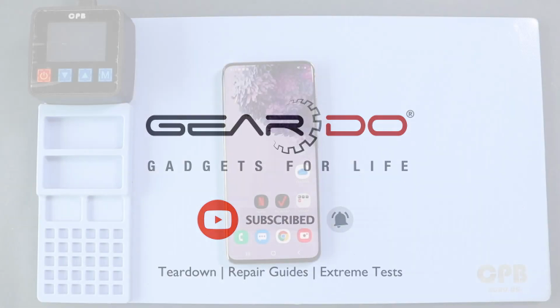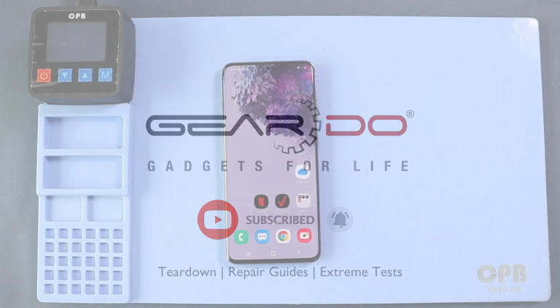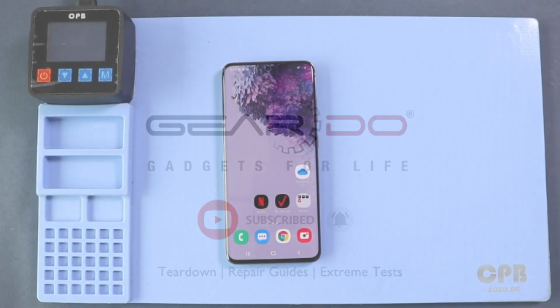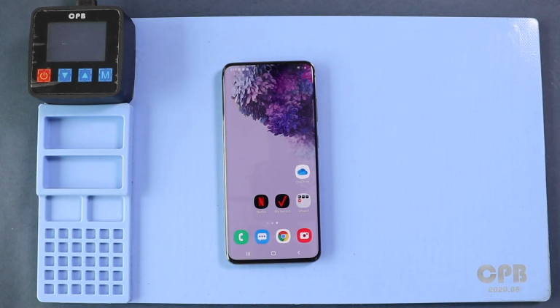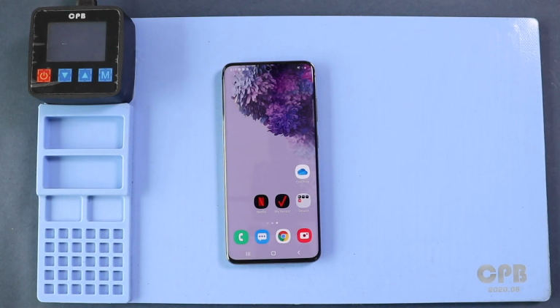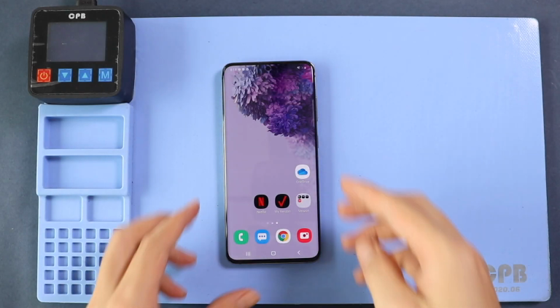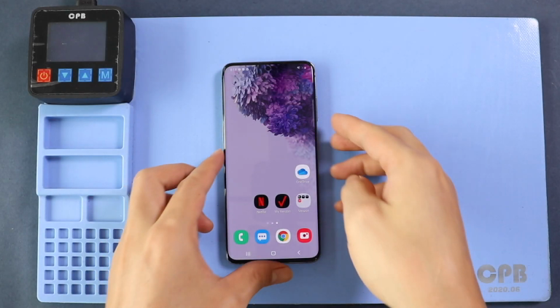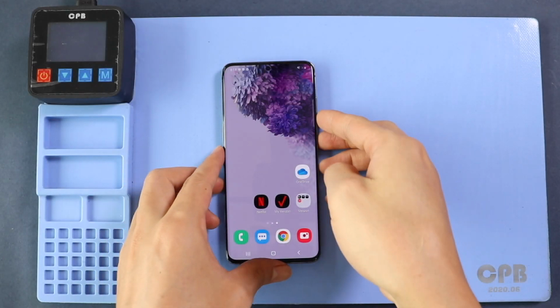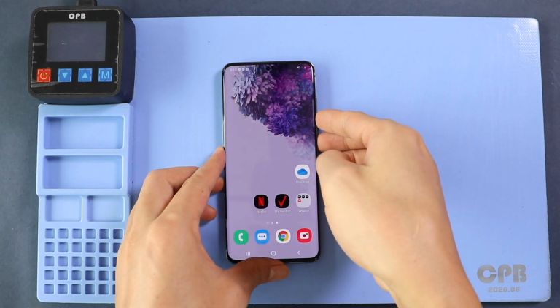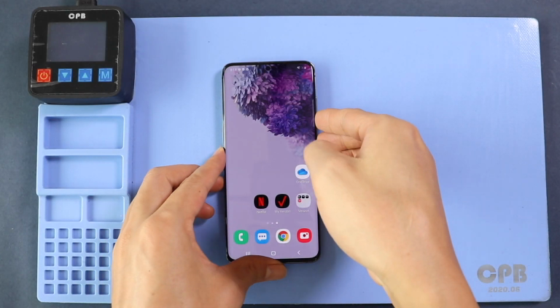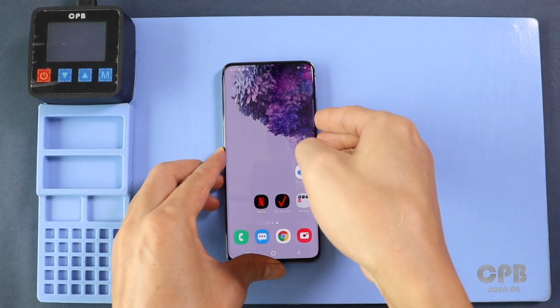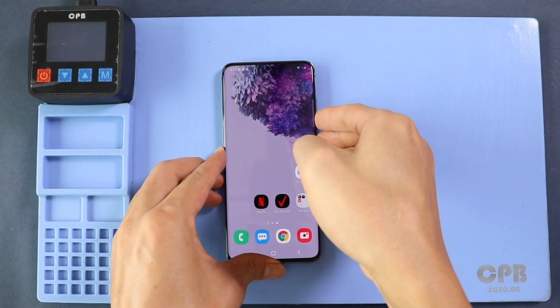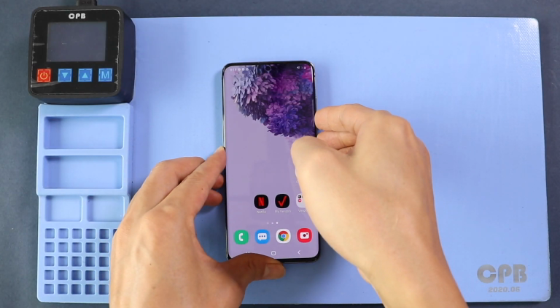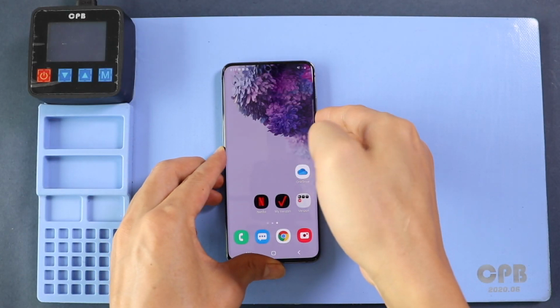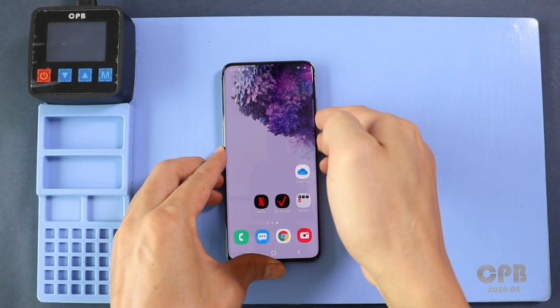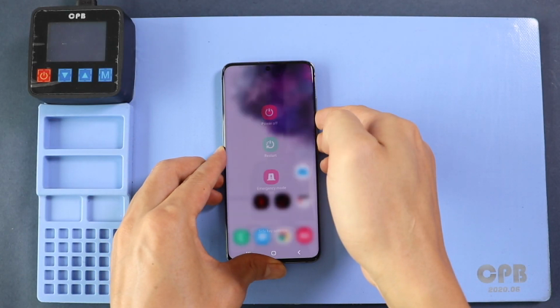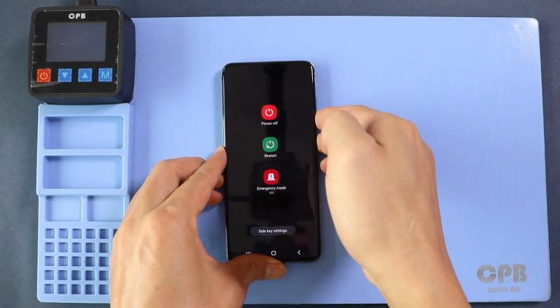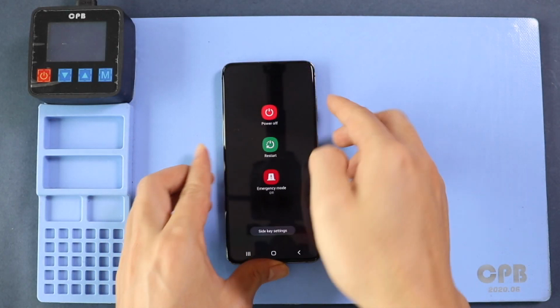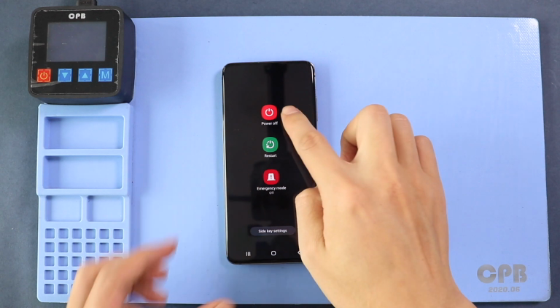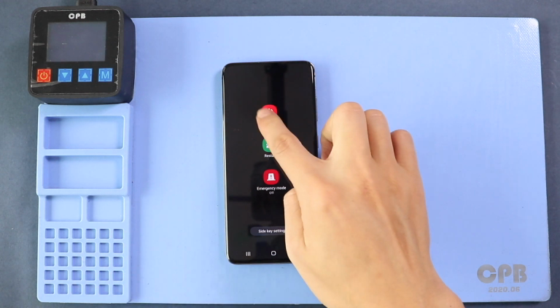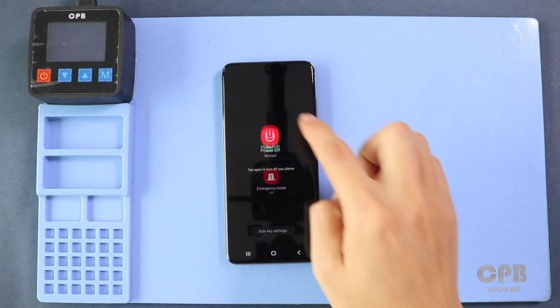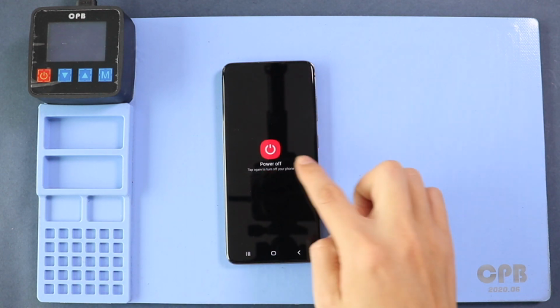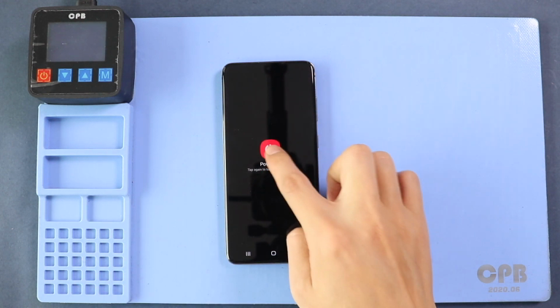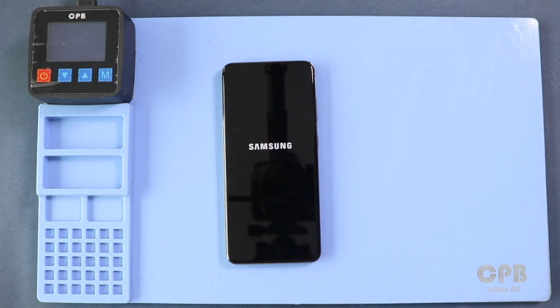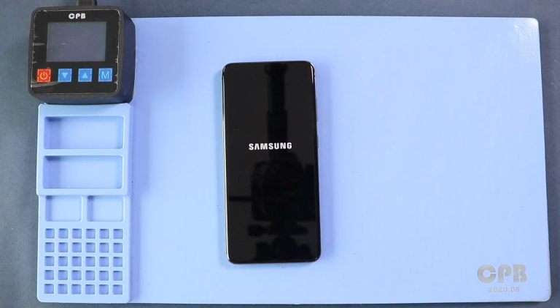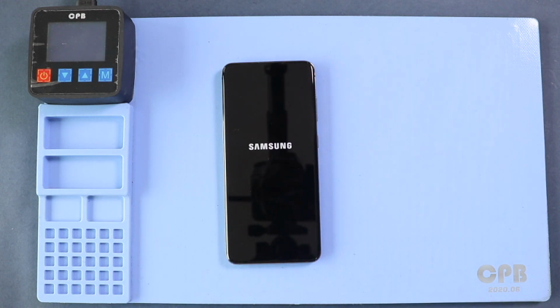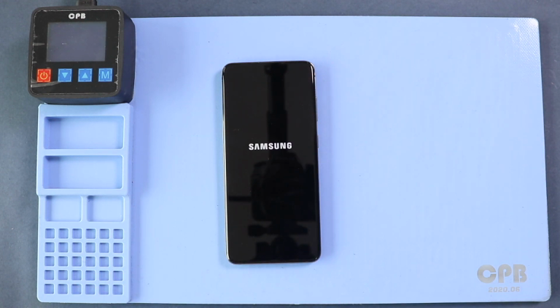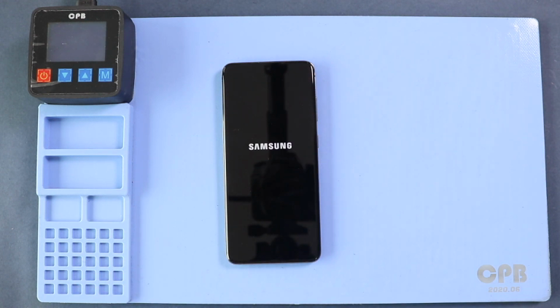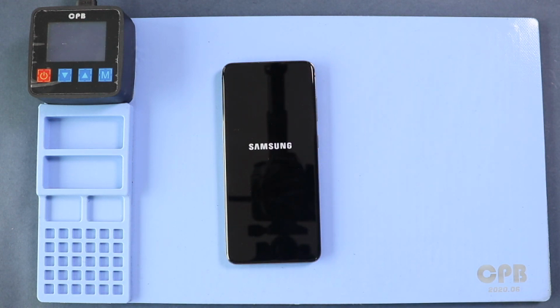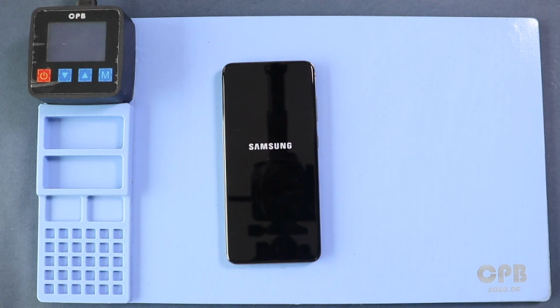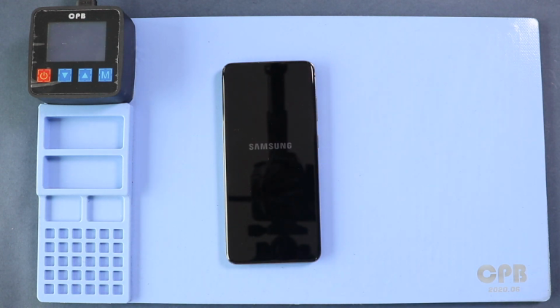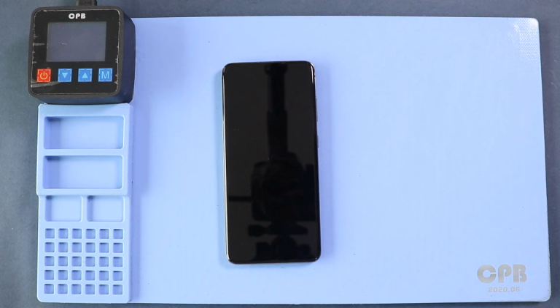Hi everyone, welcome back to Gedo. Today we will show you how to replace the front and back cameras on the Samsung Galaxy S20 mobile phone.